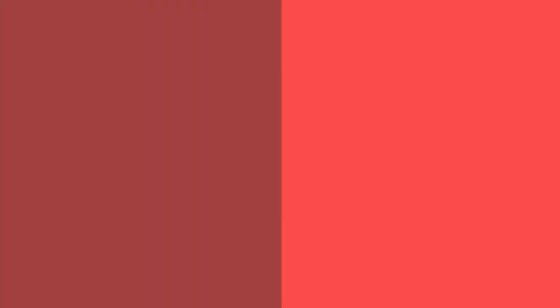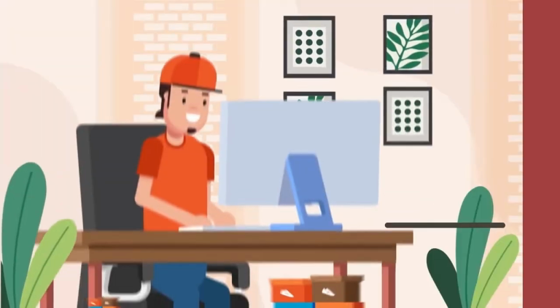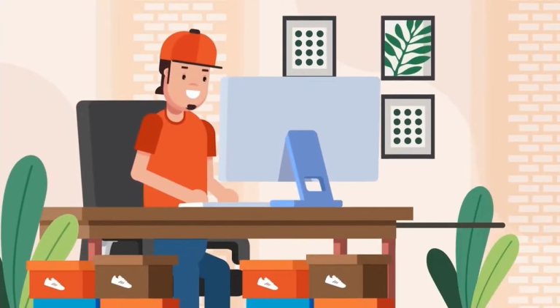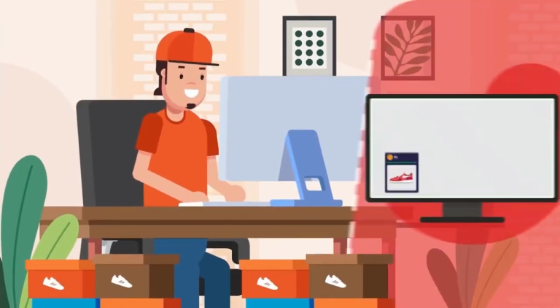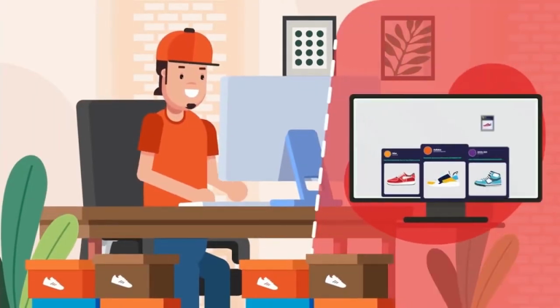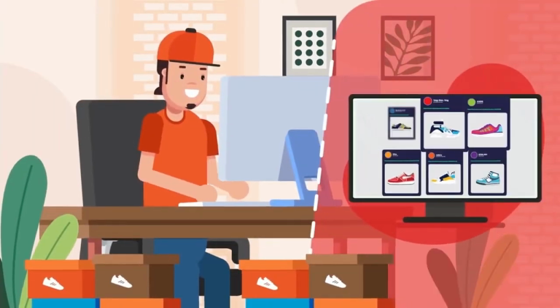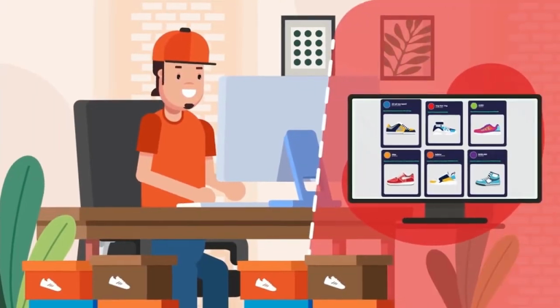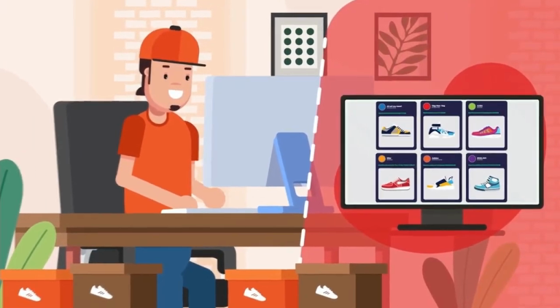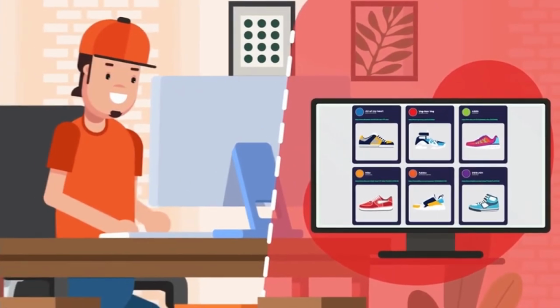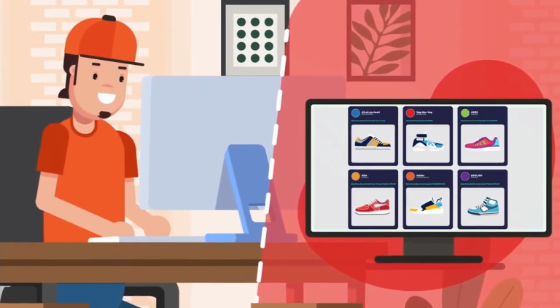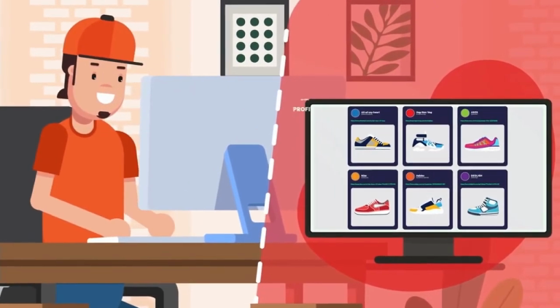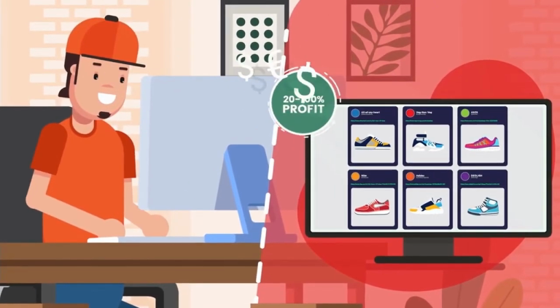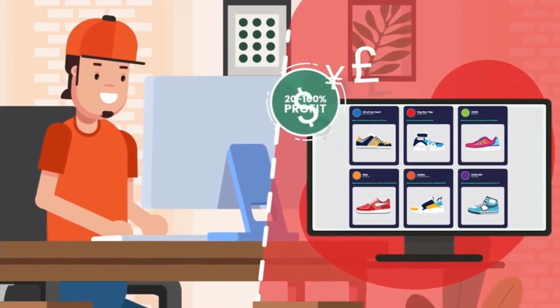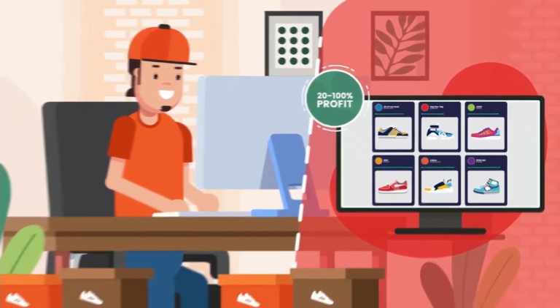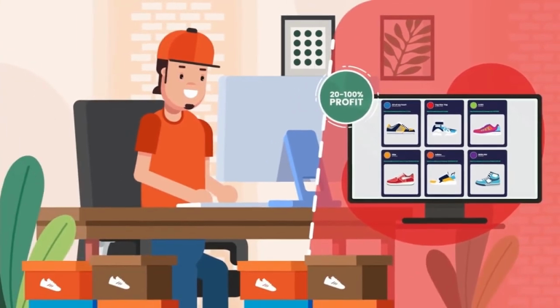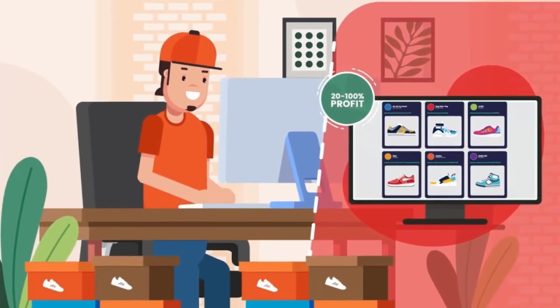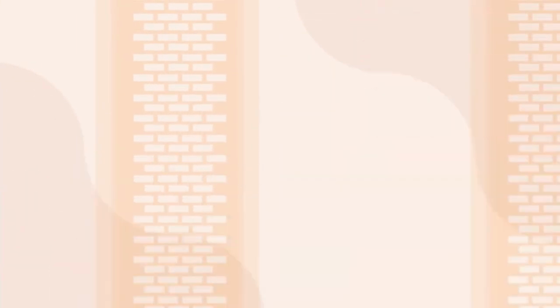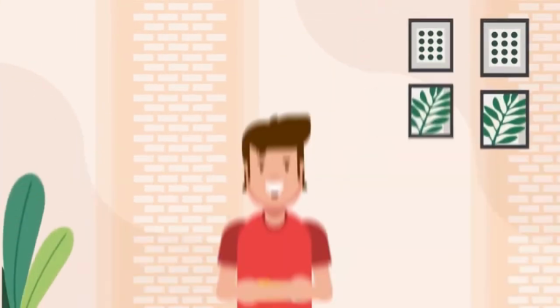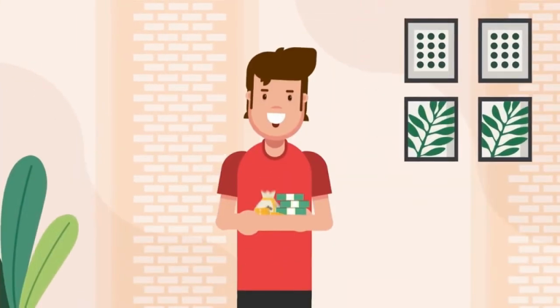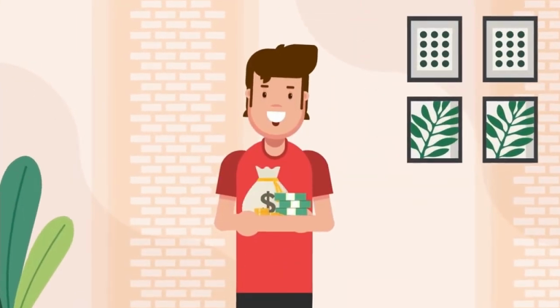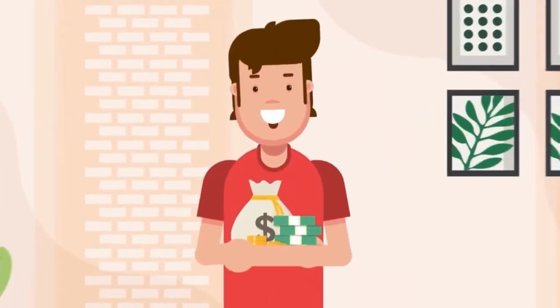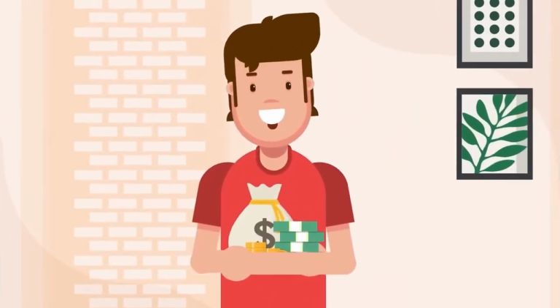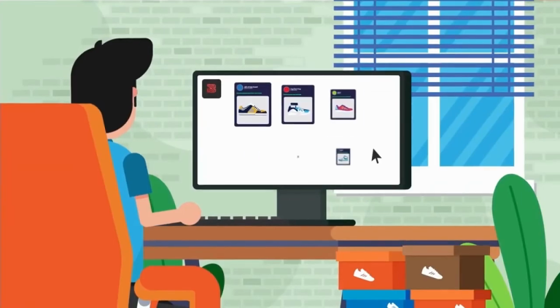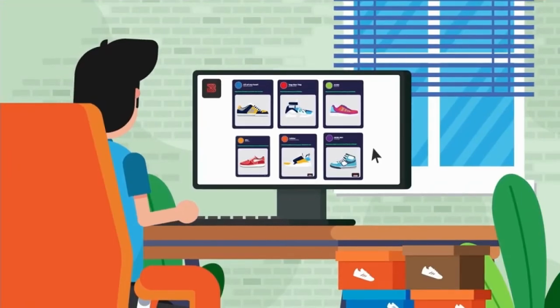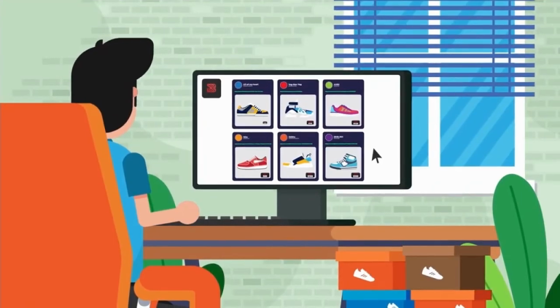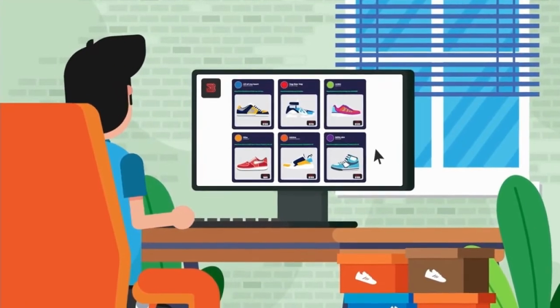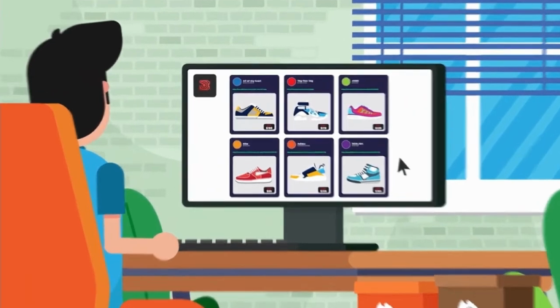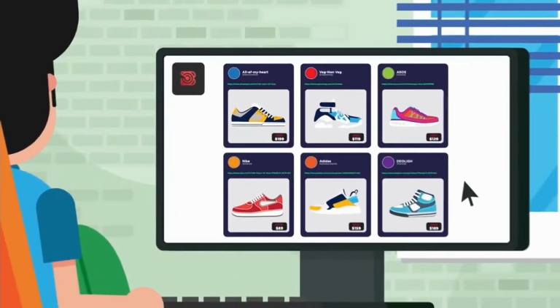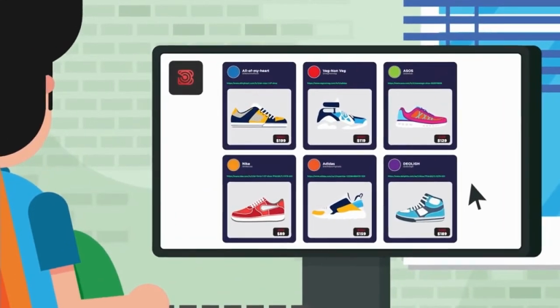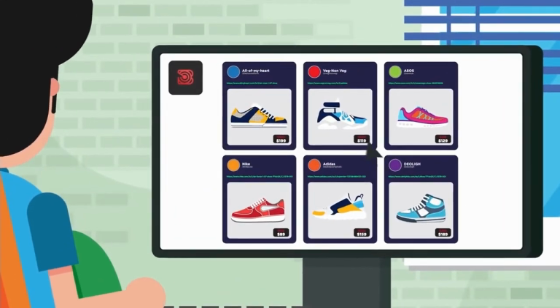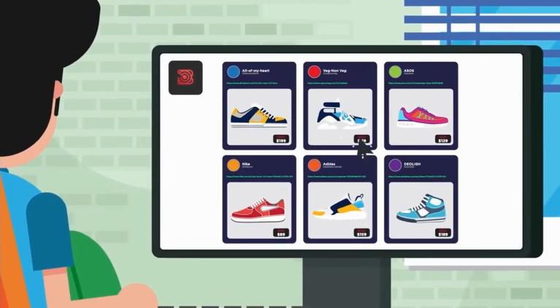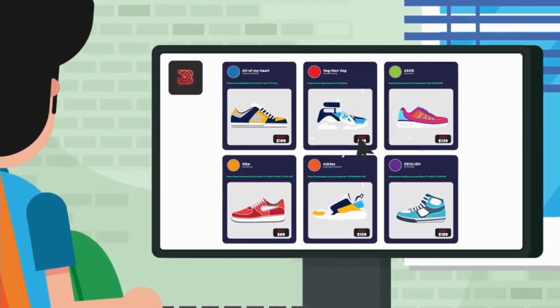We have created an algorithm that shows exactly how much expected profit each pair of sneakers will make you and how many times per month it will sell. This minimizes the risk of losing your money by investing in the wrong pair of sneakers.